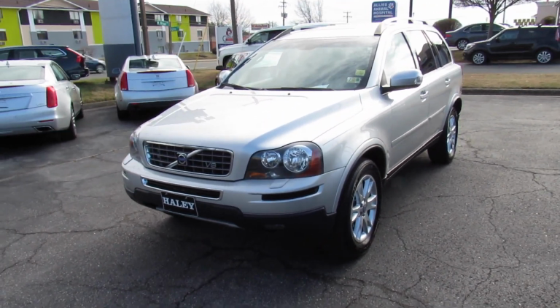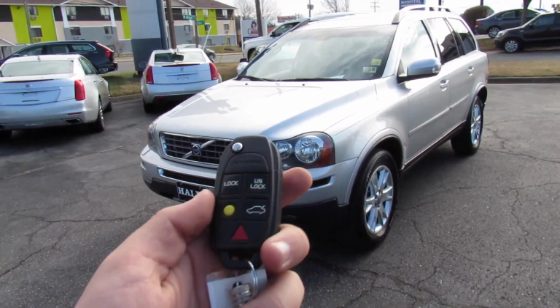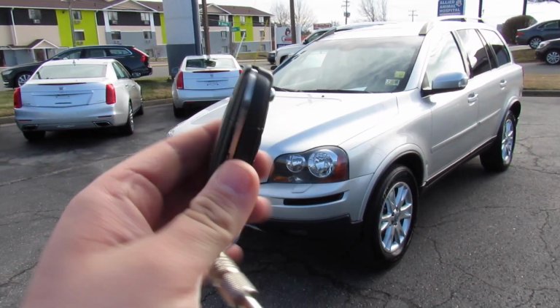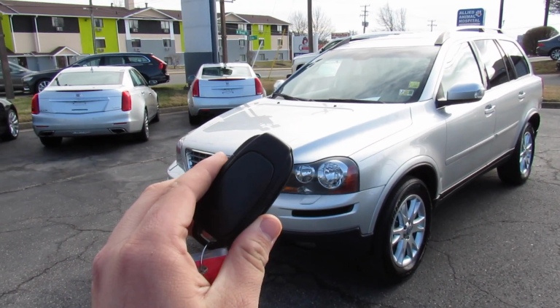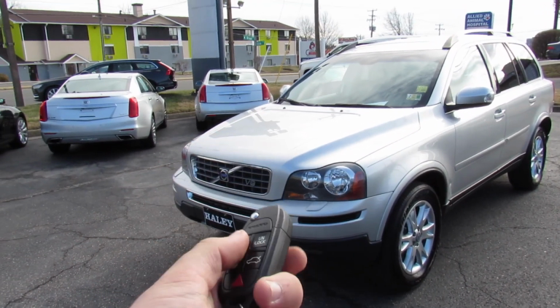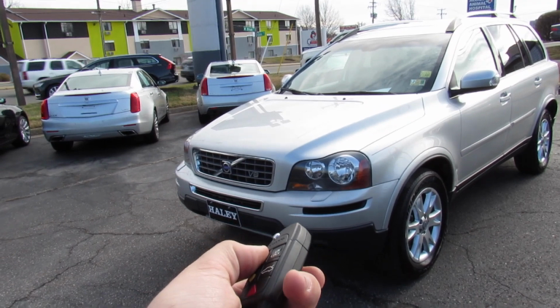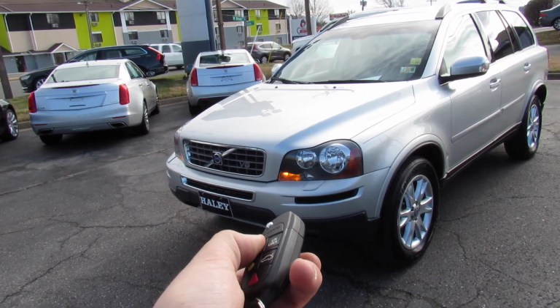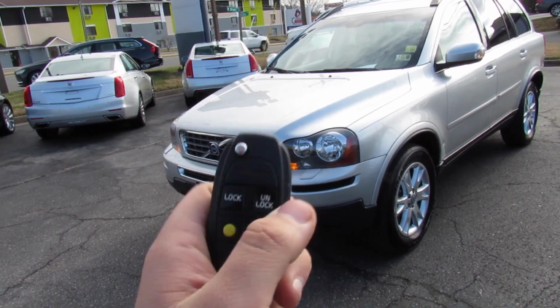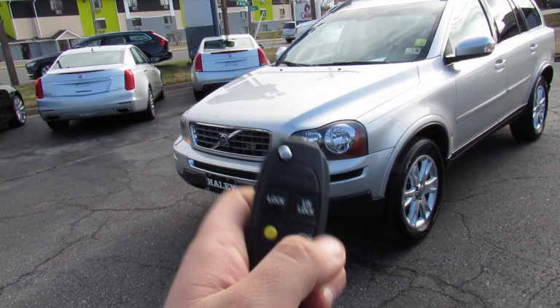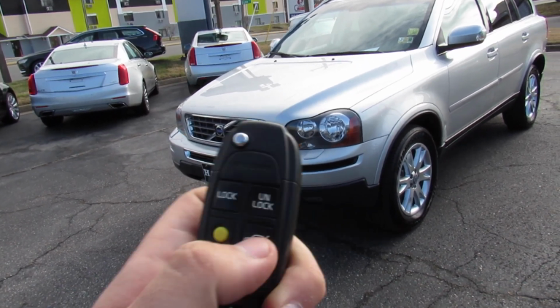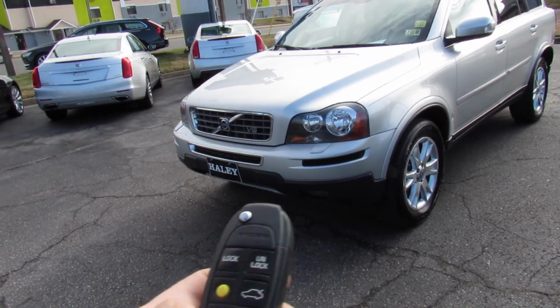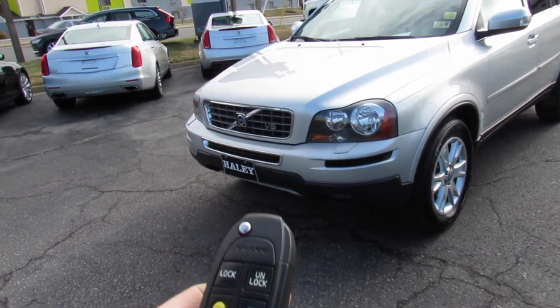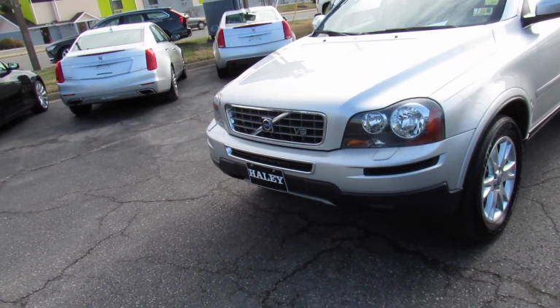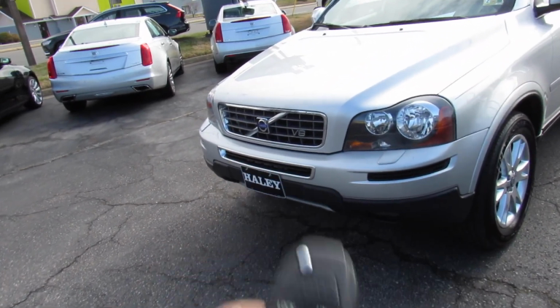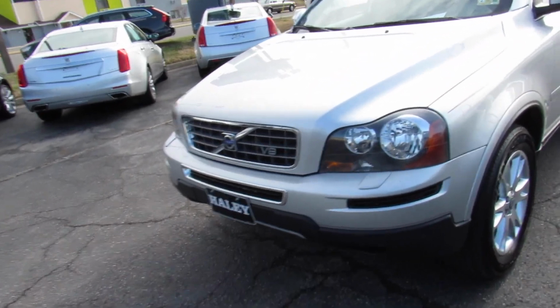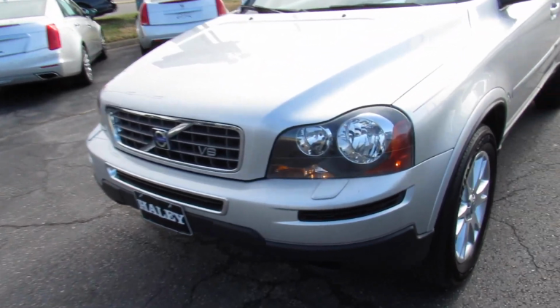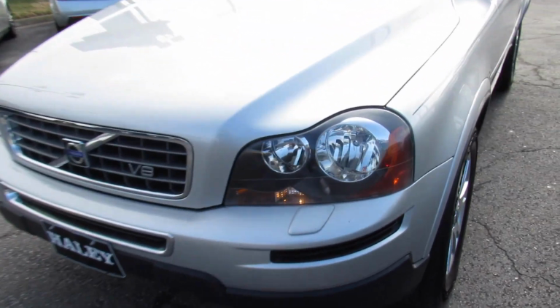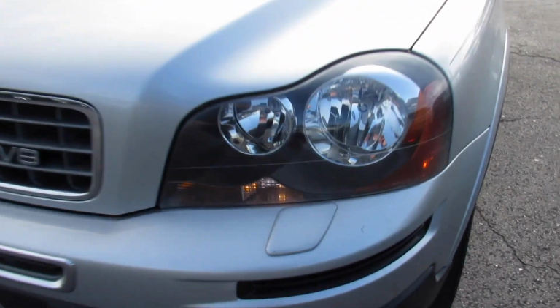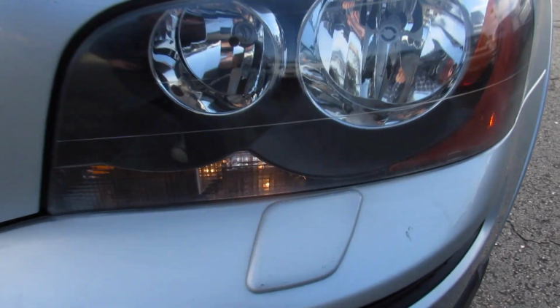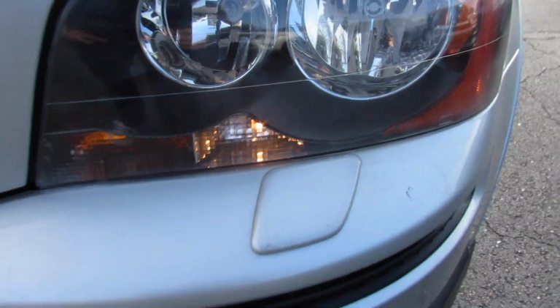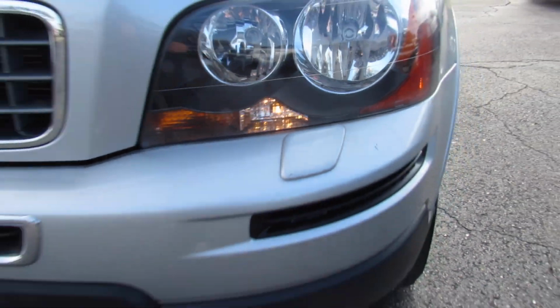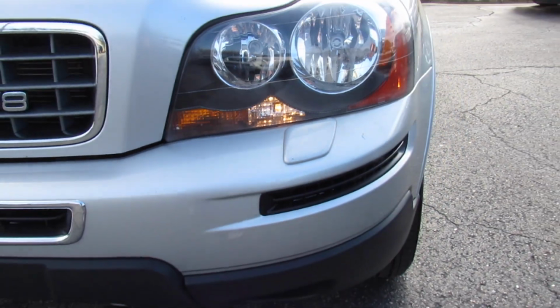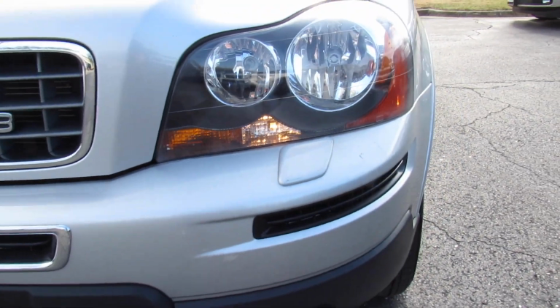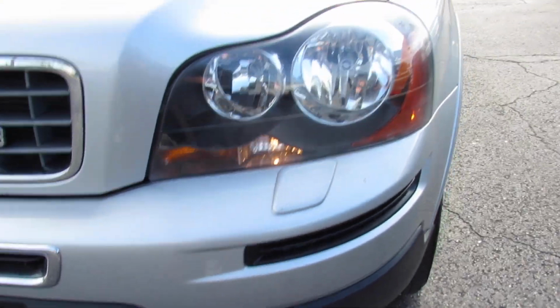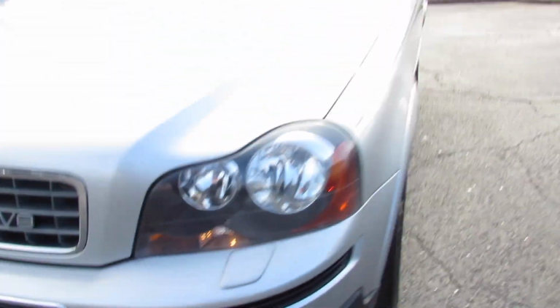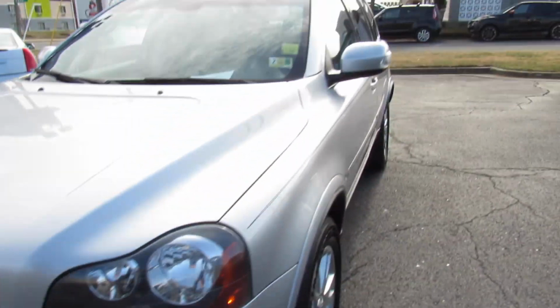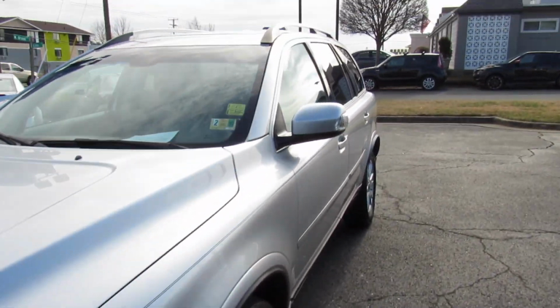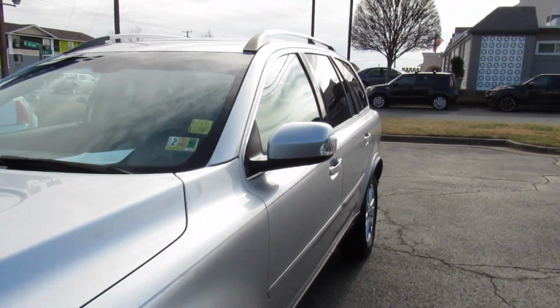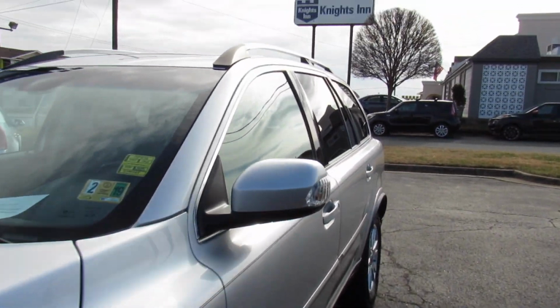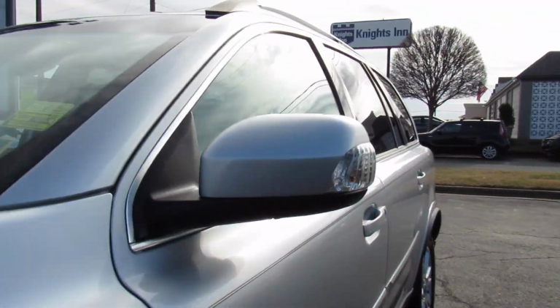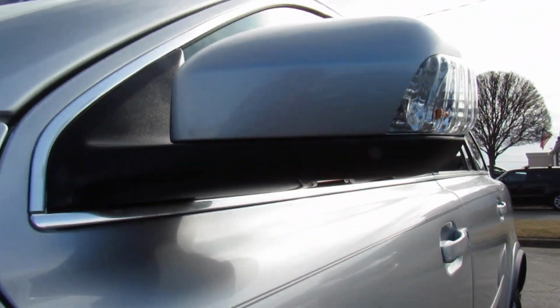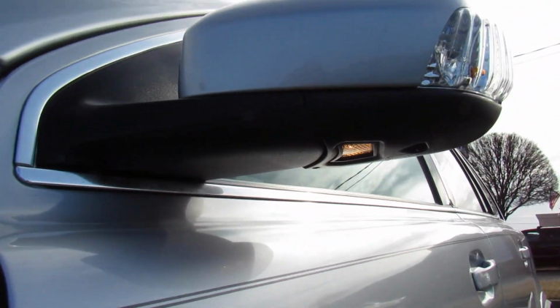Get in and start it up. It does include your typical Volvo key with lock, unlock, trunk release, panic, and then this button which will turn your parking lights as well as the puddle lamps underneath of your mirrors on.